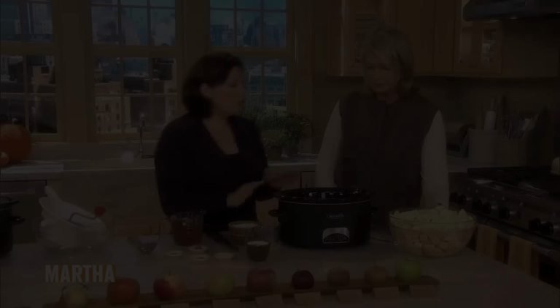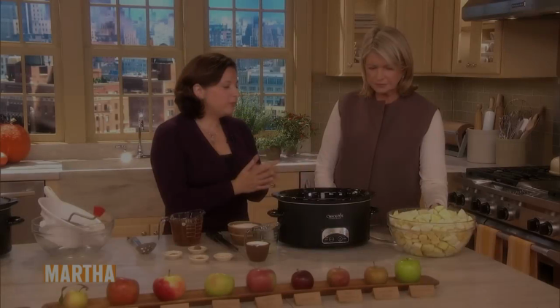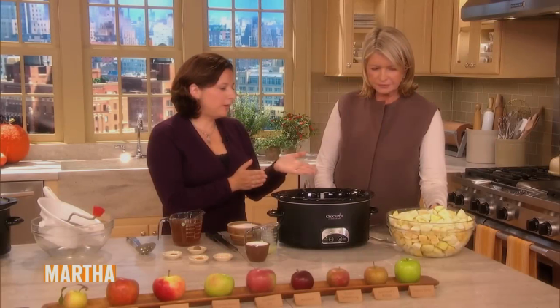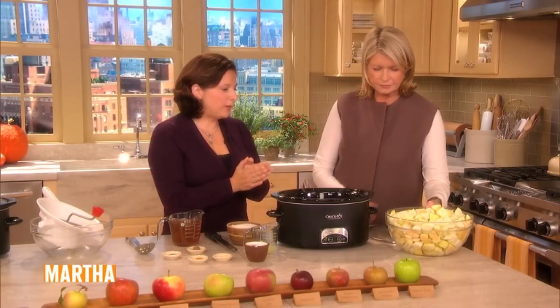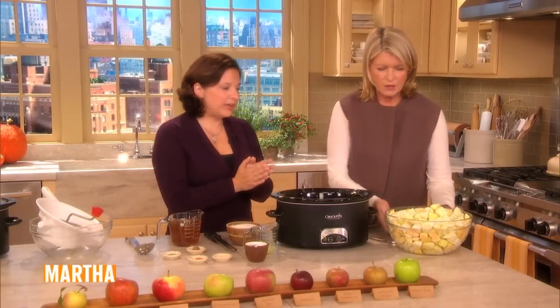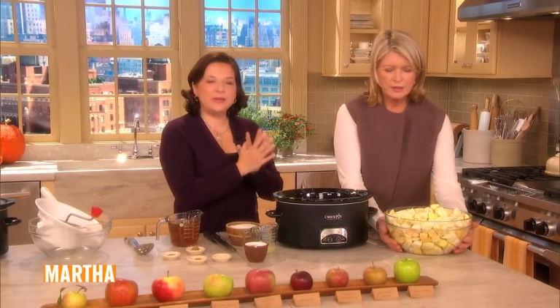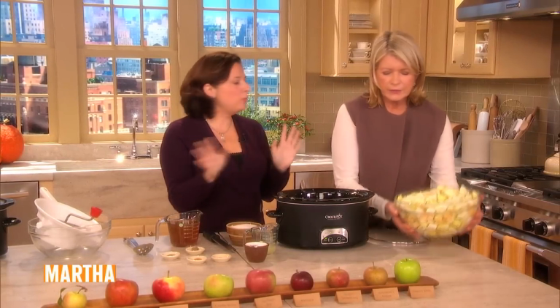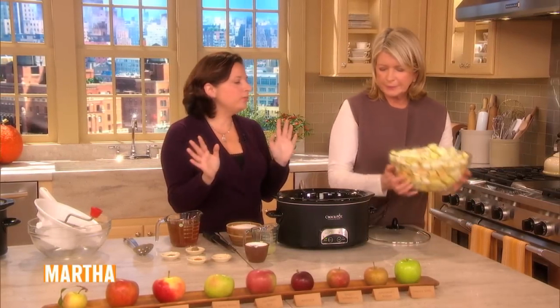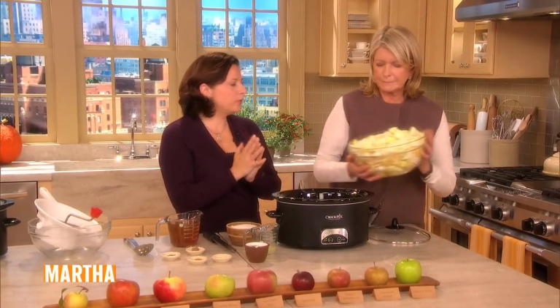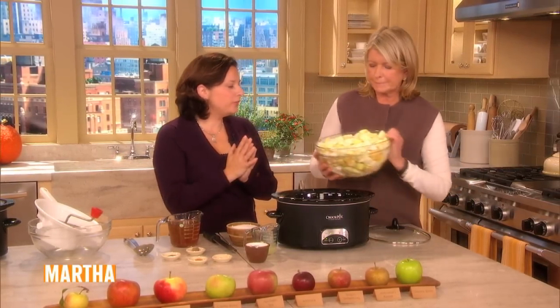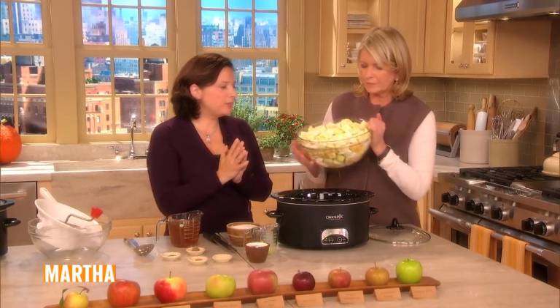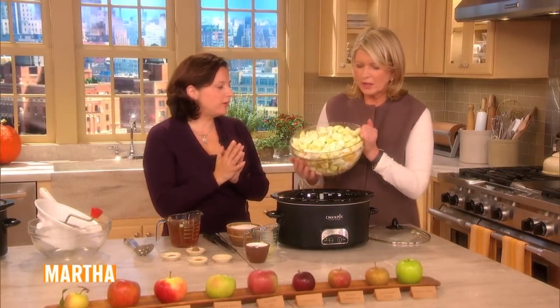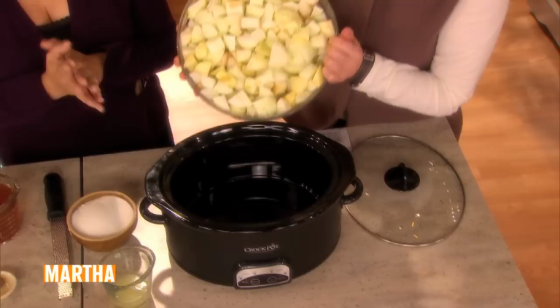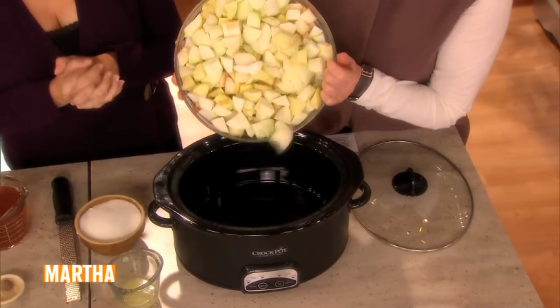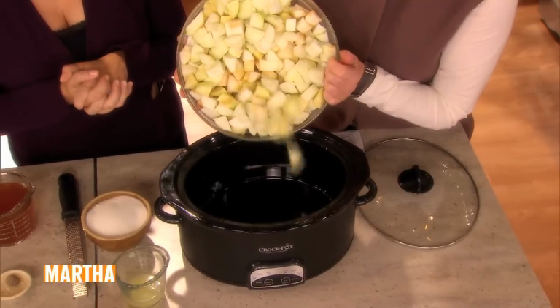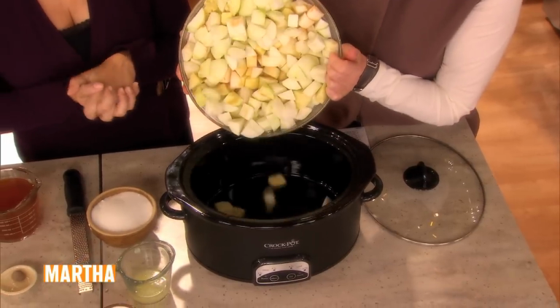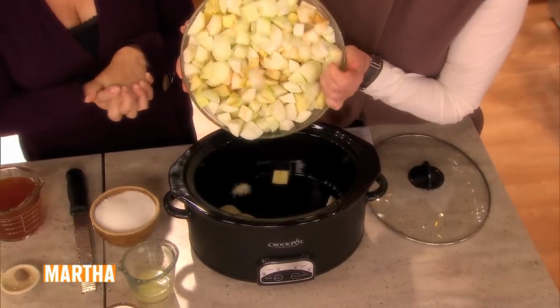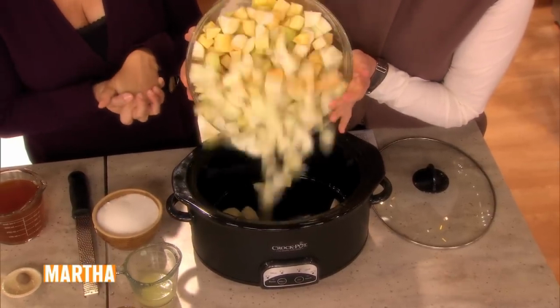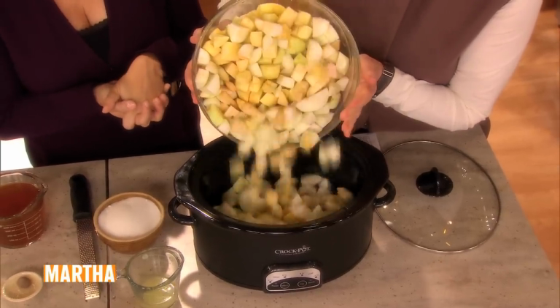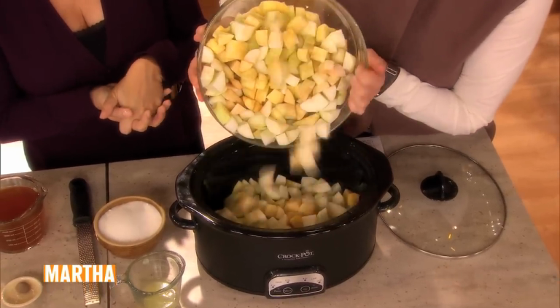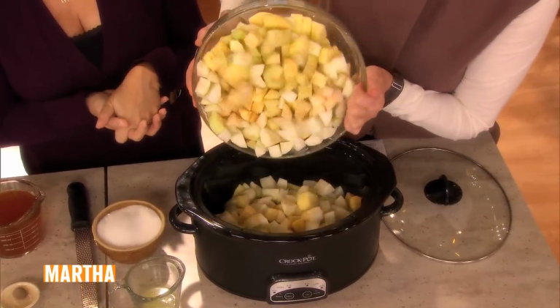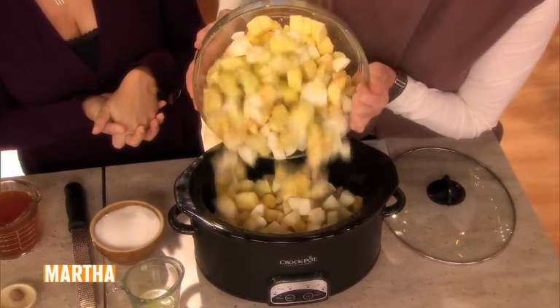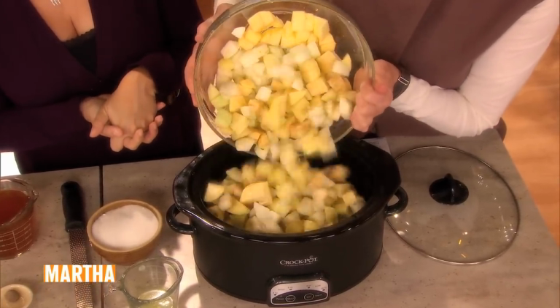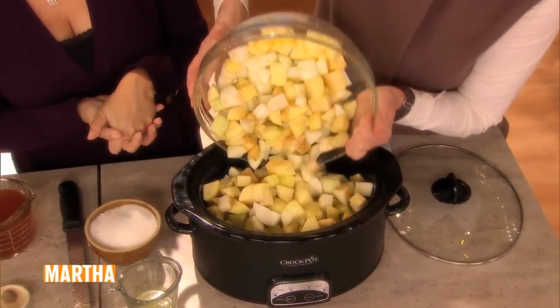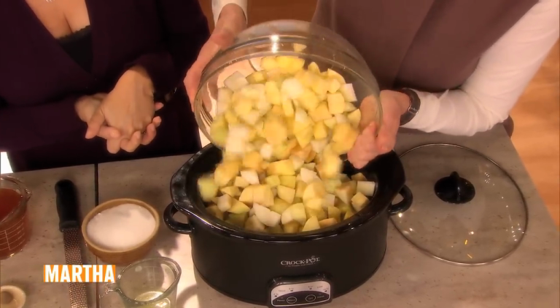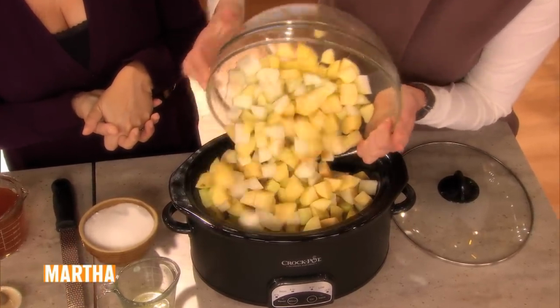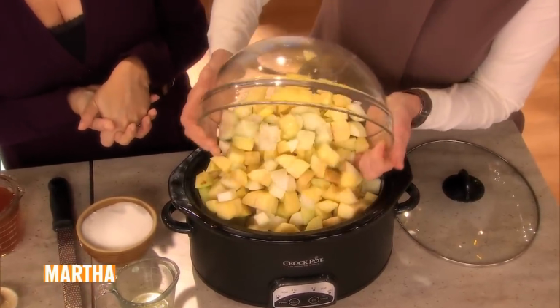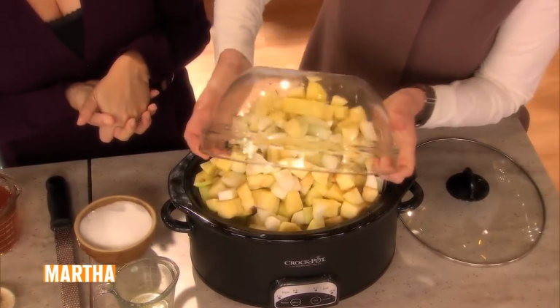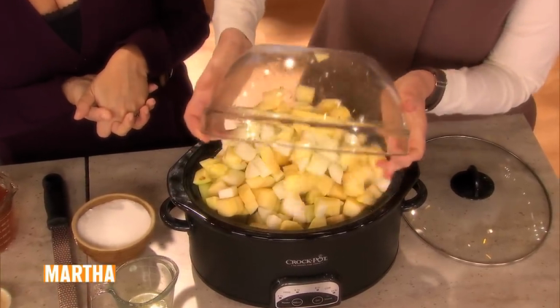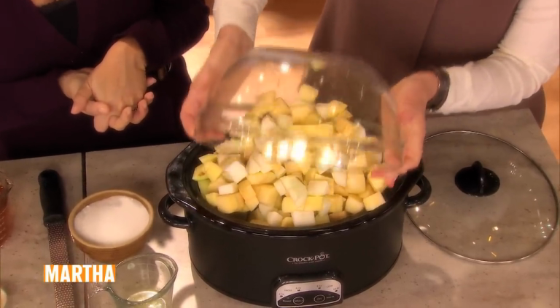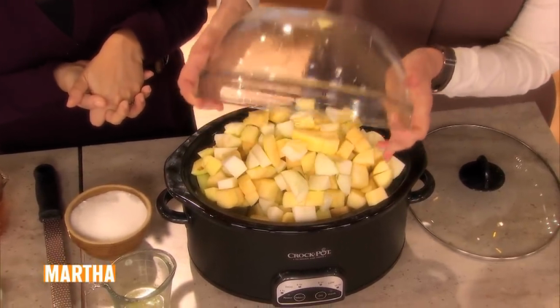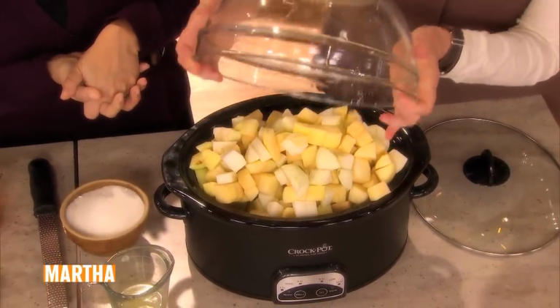So we have five pounds of apples, and the more varieties the better. These come from my trees — it's home grown. Look at all the different colors. There are yellow apples, sweet apples, tart apples.